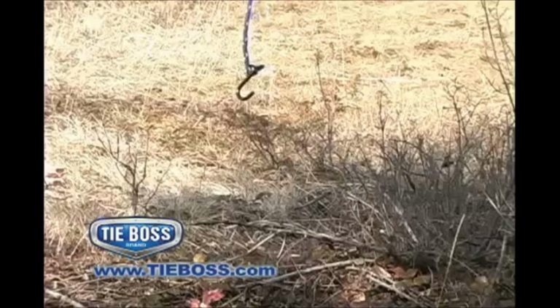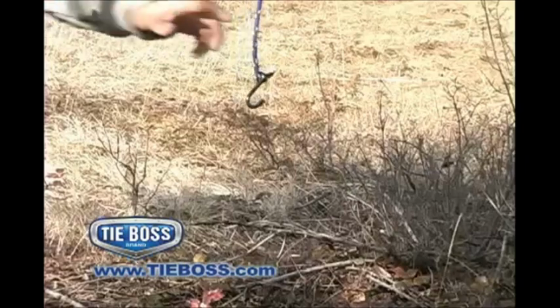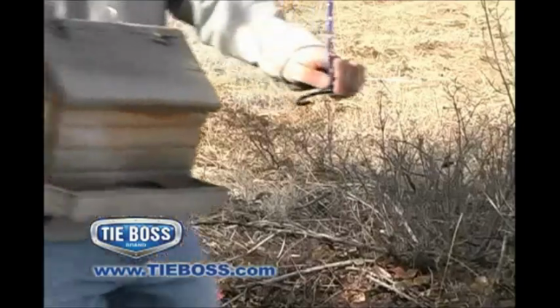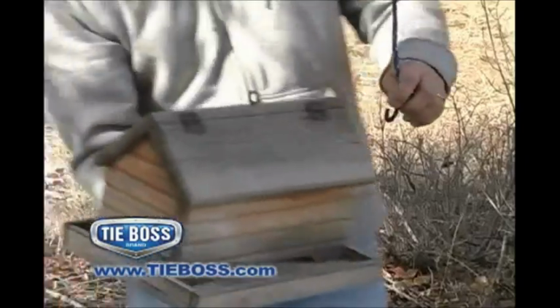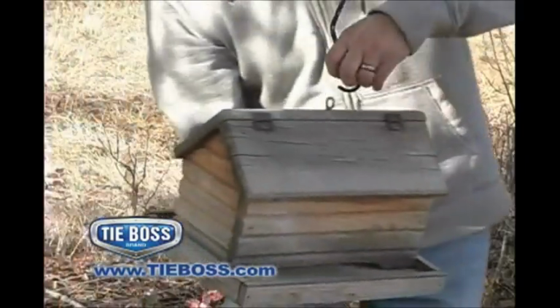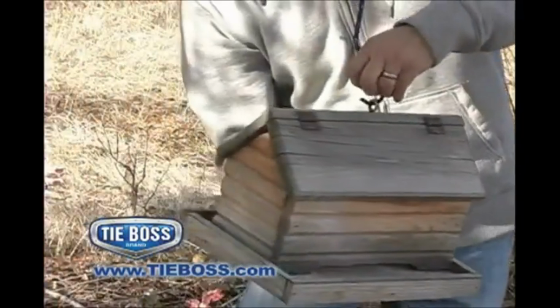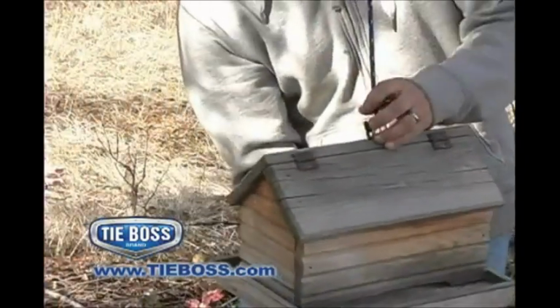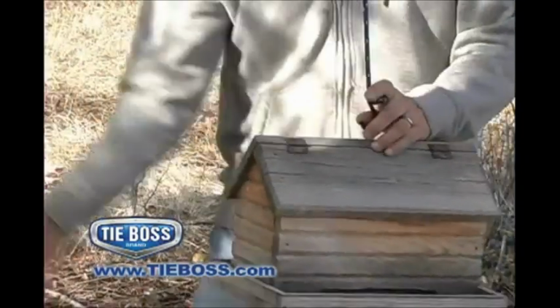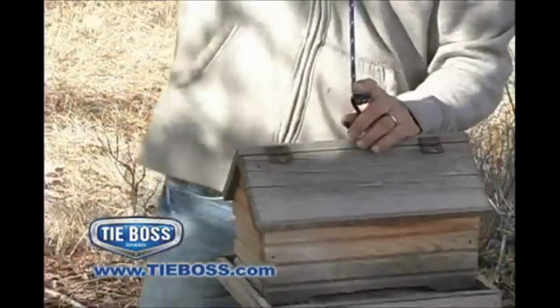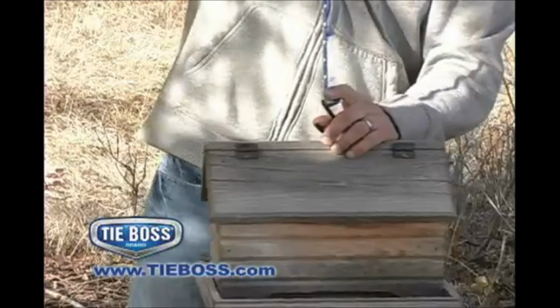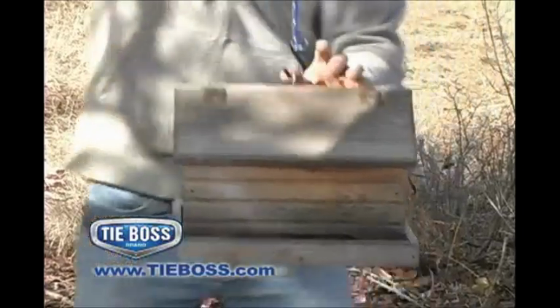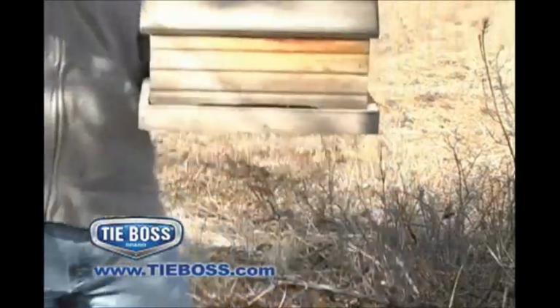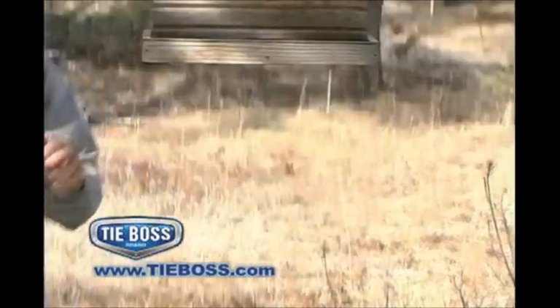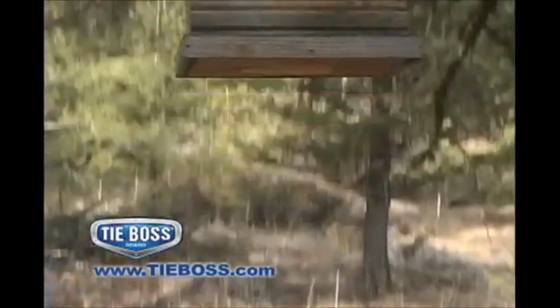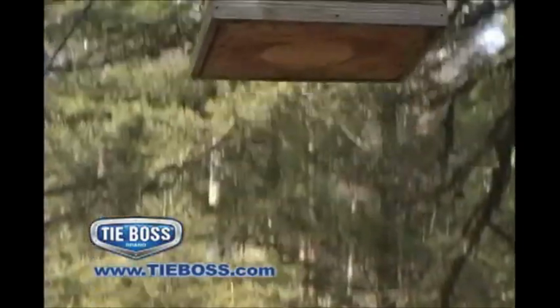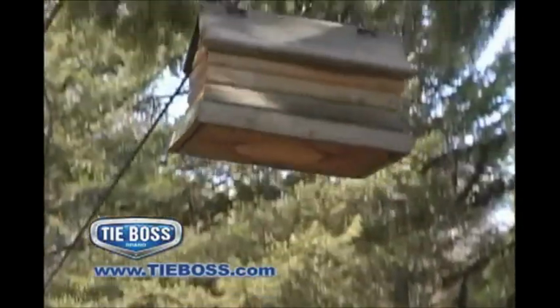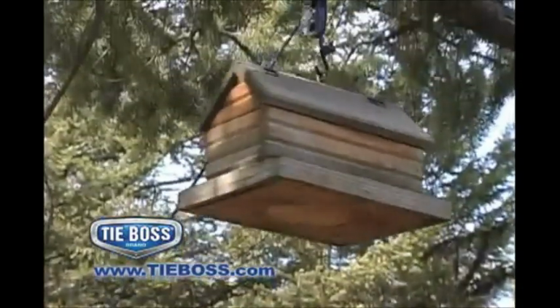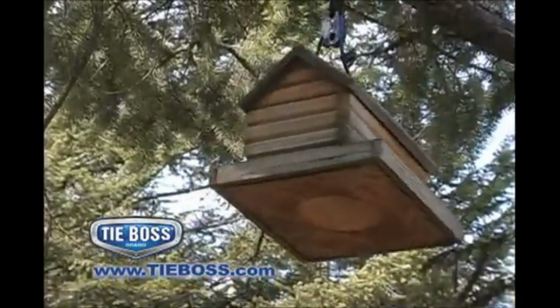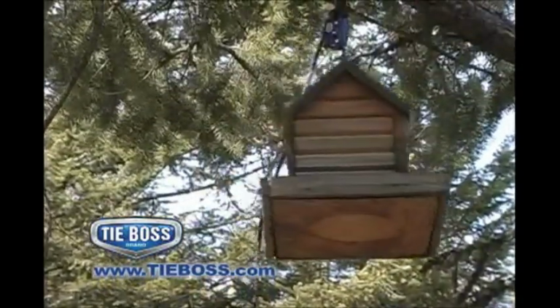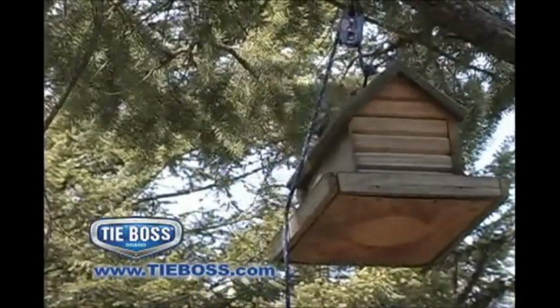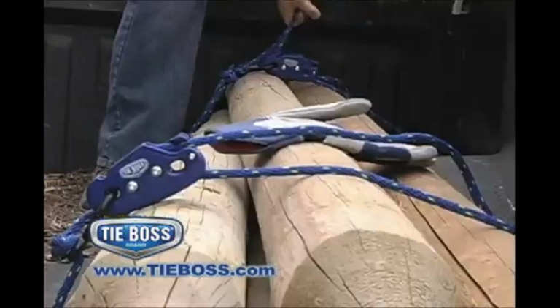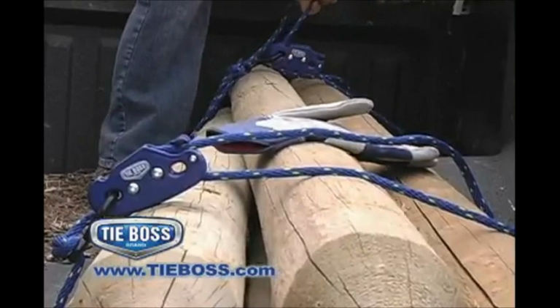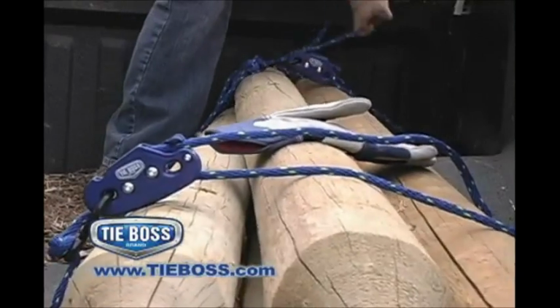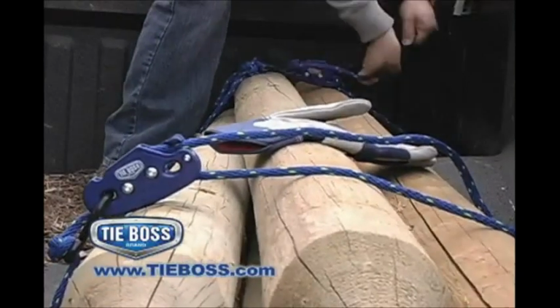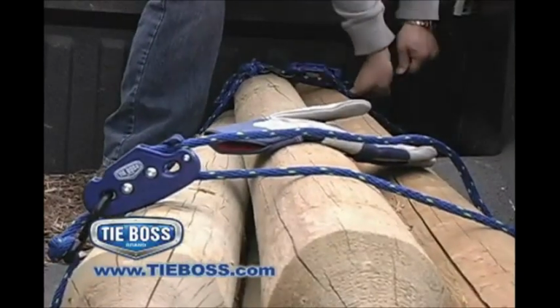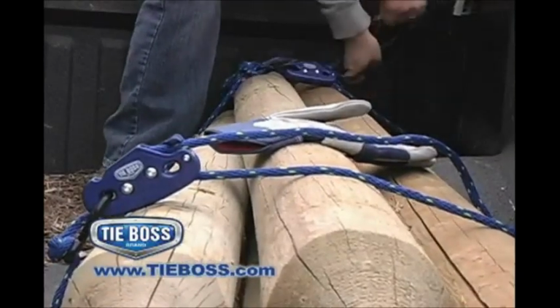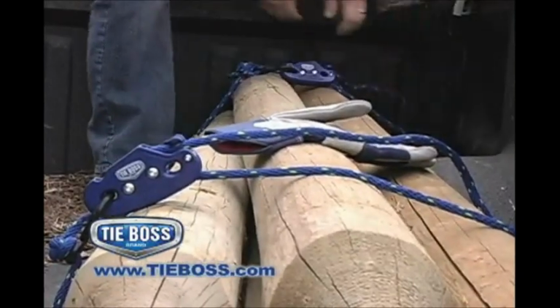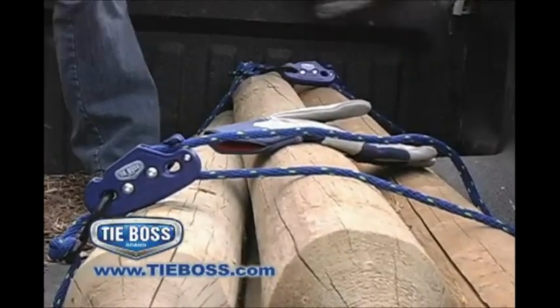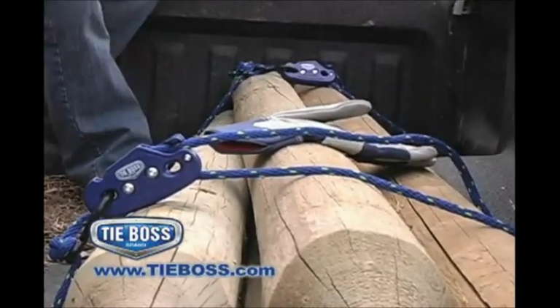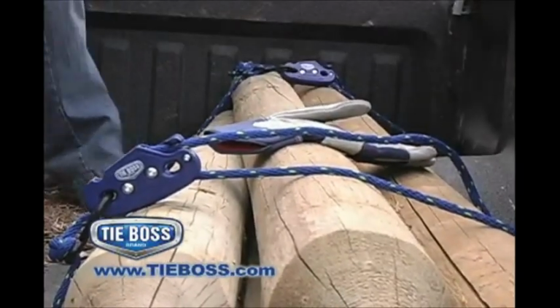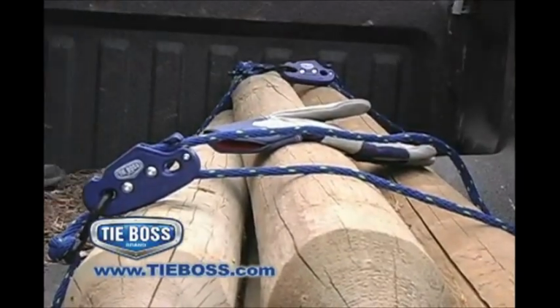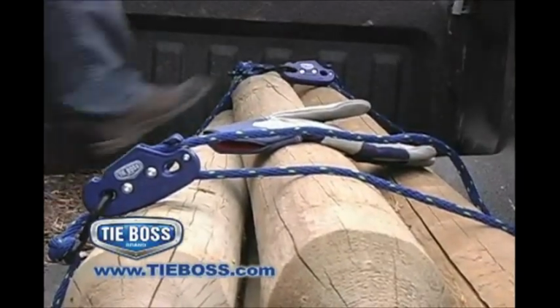Lower and fill bird feeders without a ladder. Eliminate strain and injury by allowing TieBoss to do all the work. Eliminate slipping and dropped cargo by letting TieBoss lock into place safely and automatically.